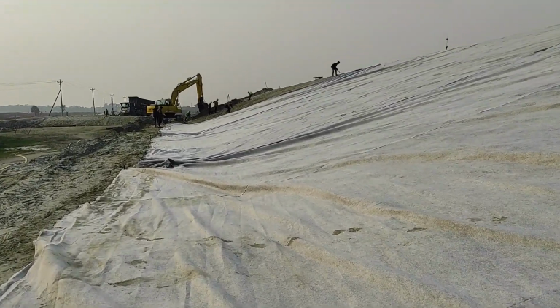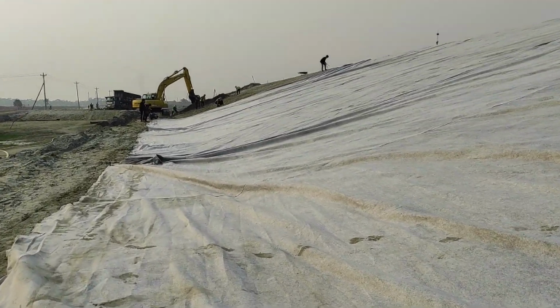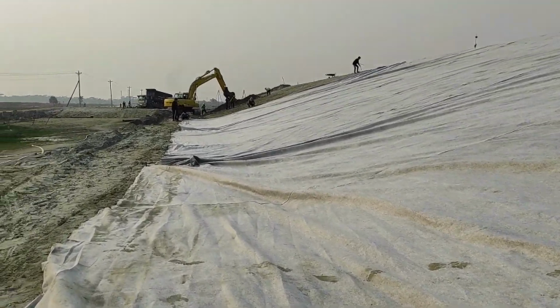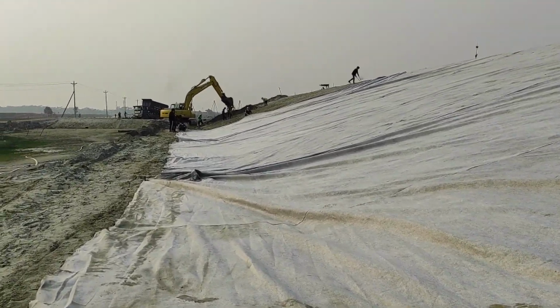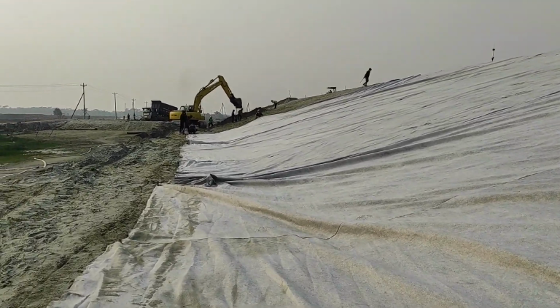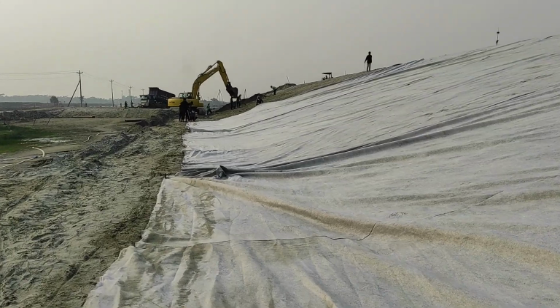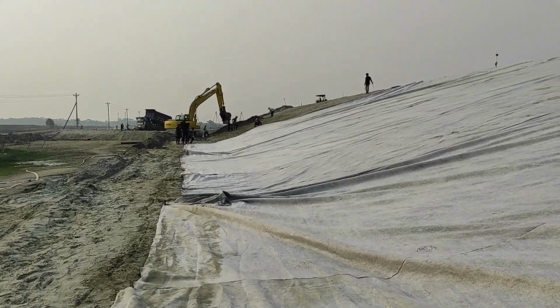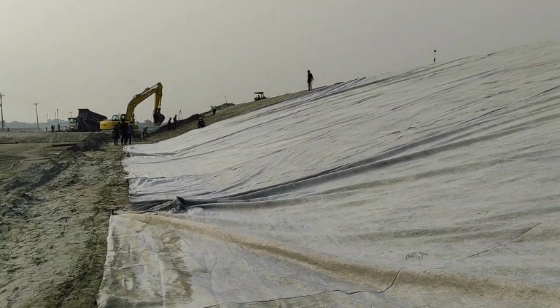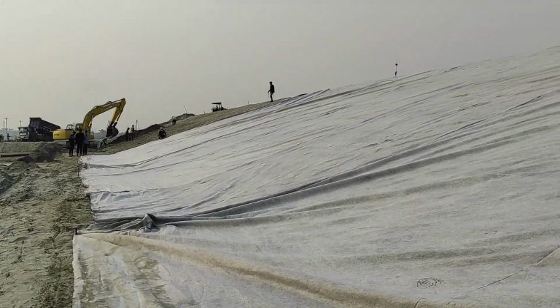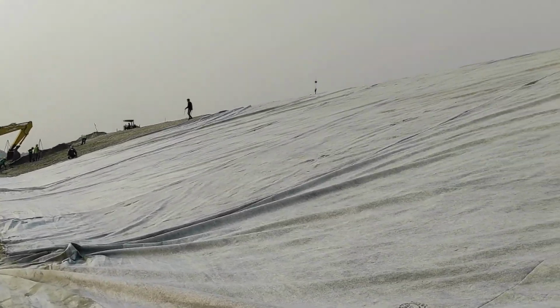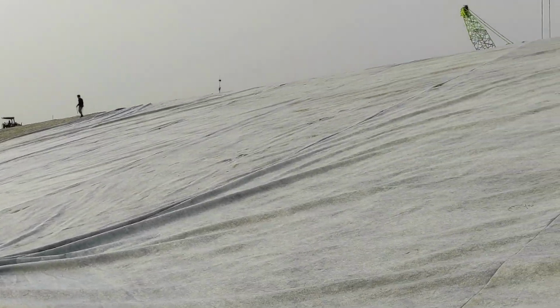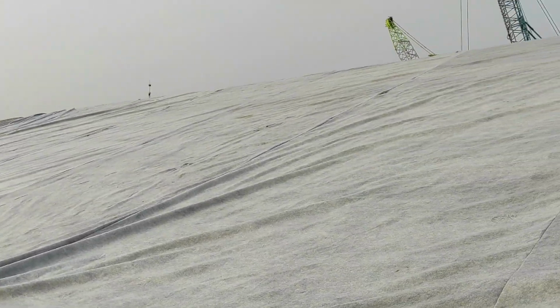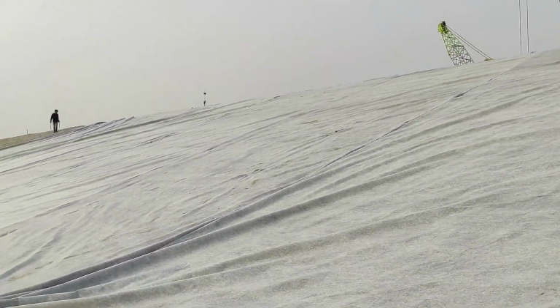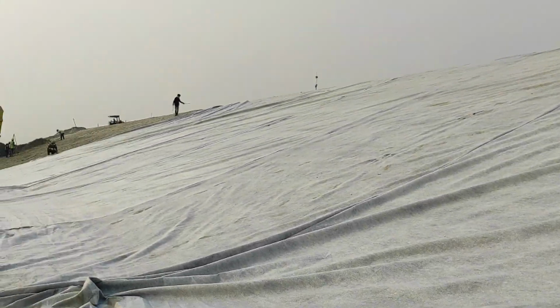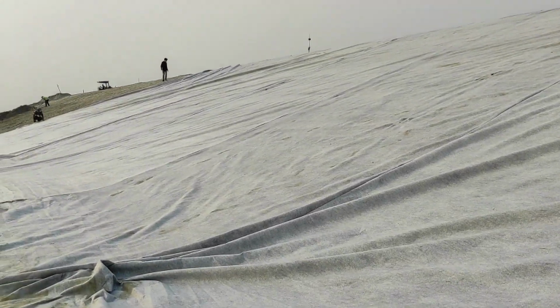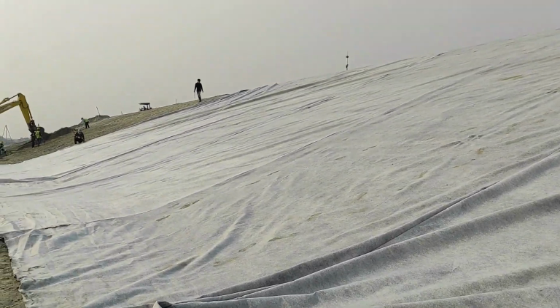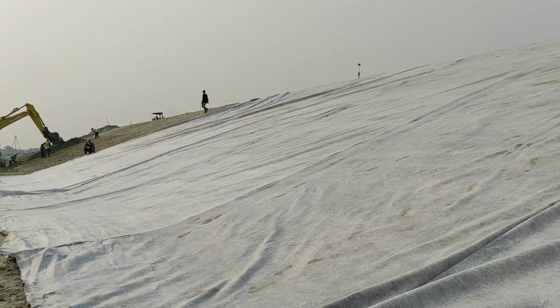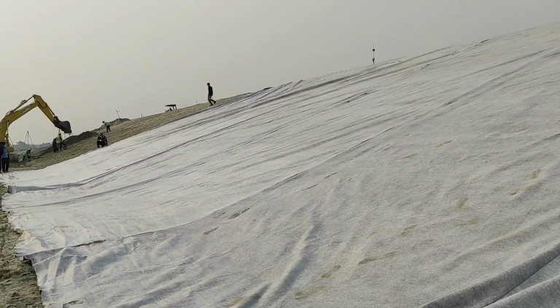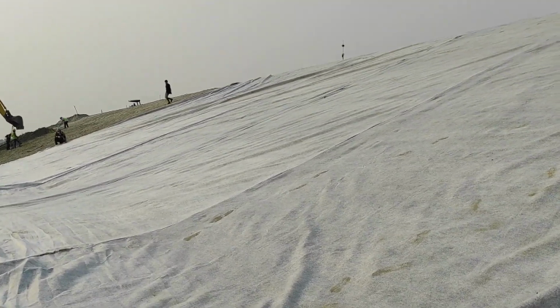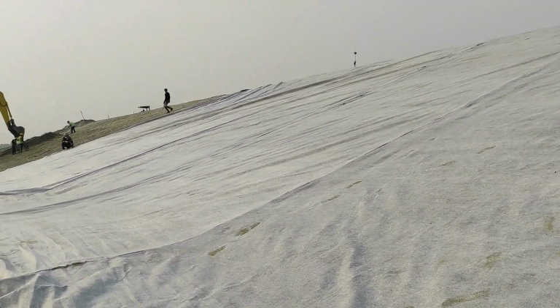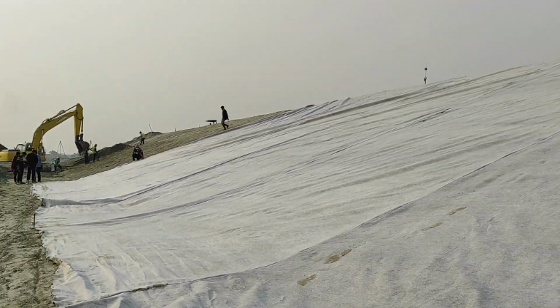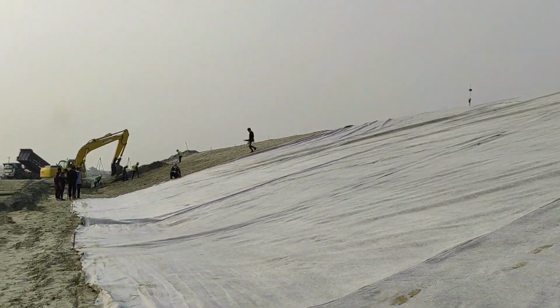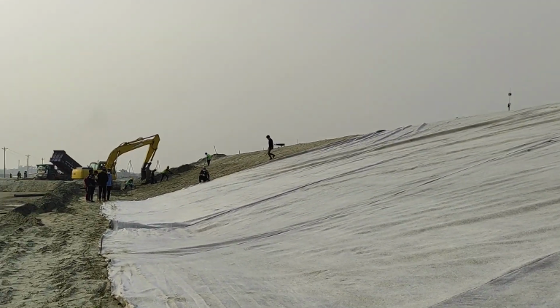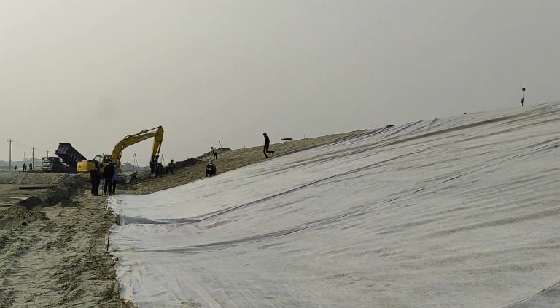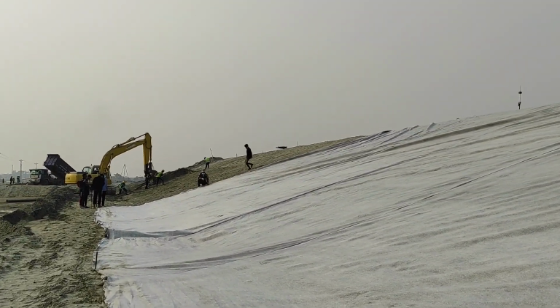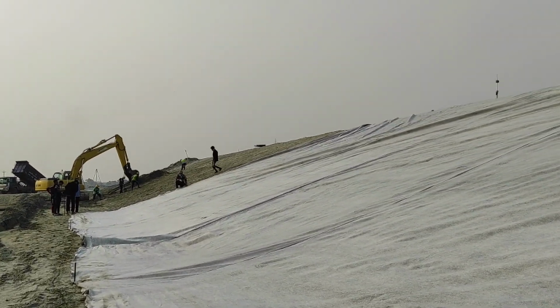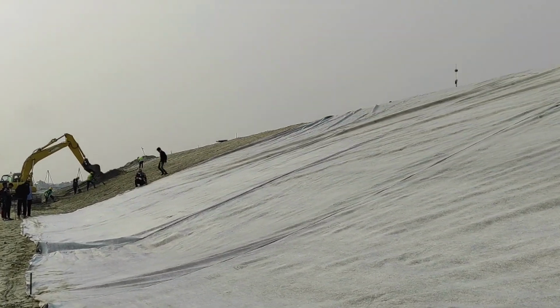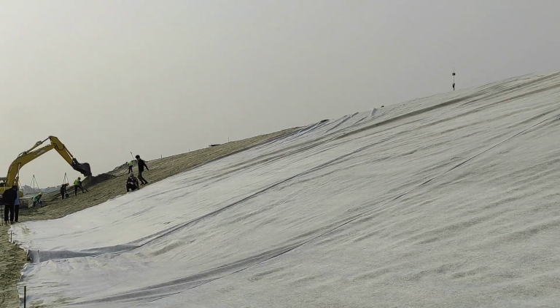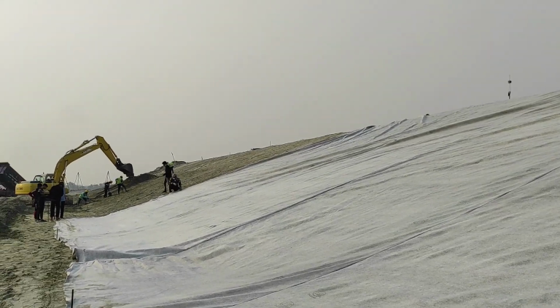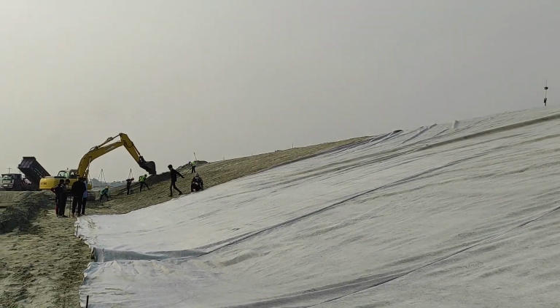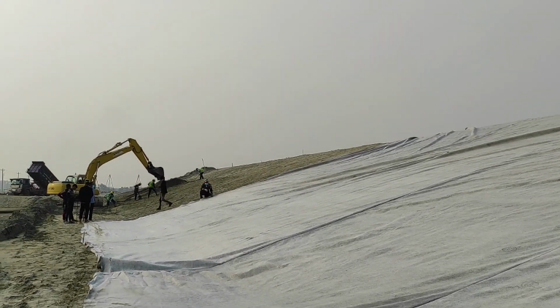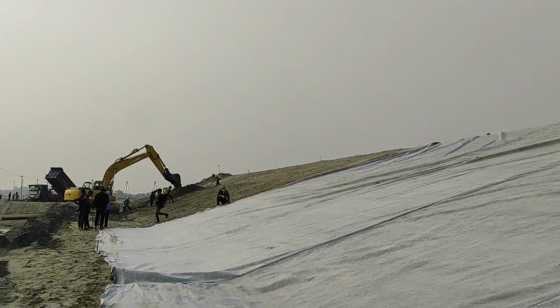The geotextile placement will be complete today. Our people are laying the geotextile properly, and others are working on making the slope for the remaining revetment sections.